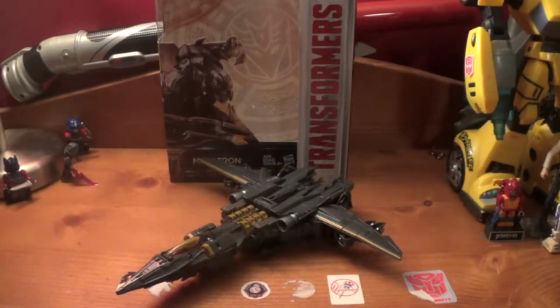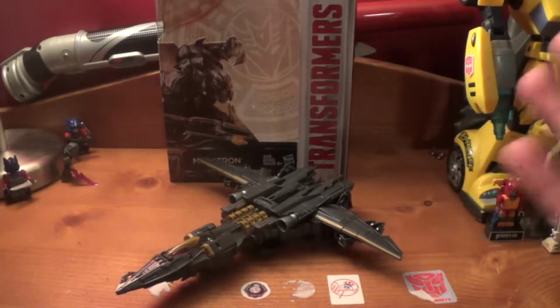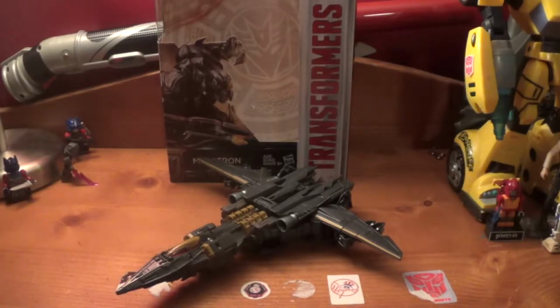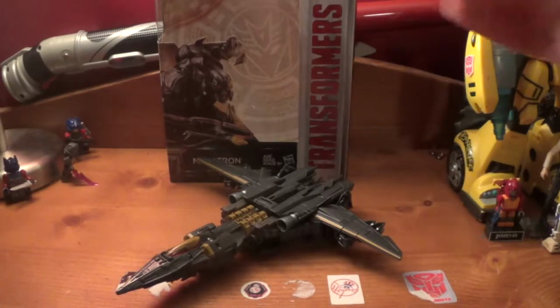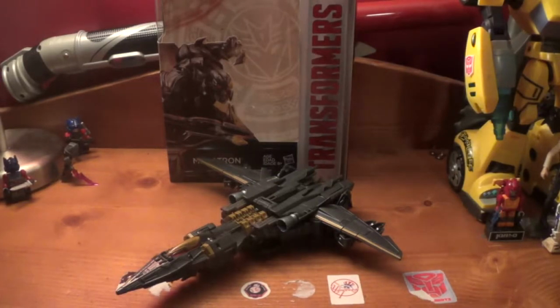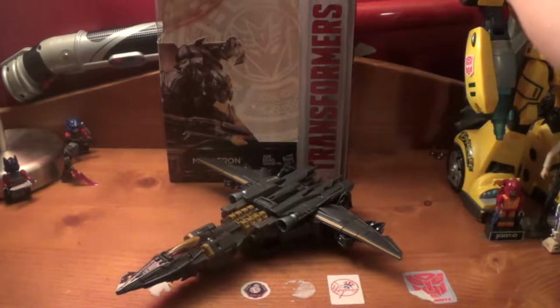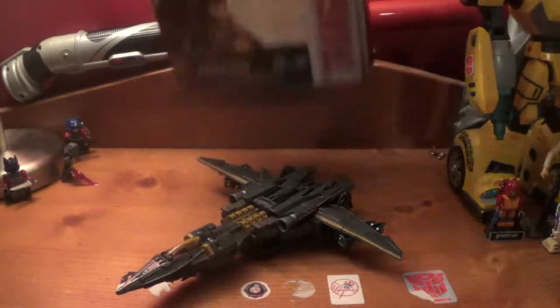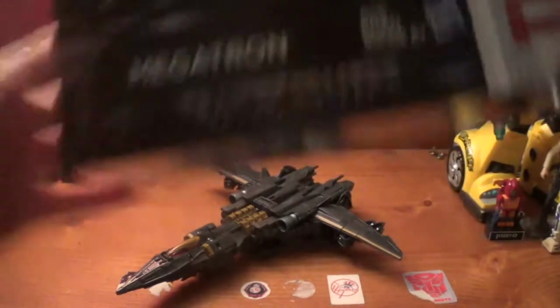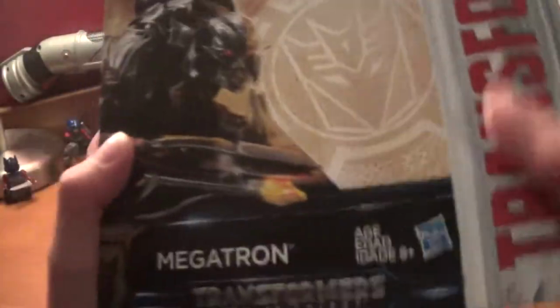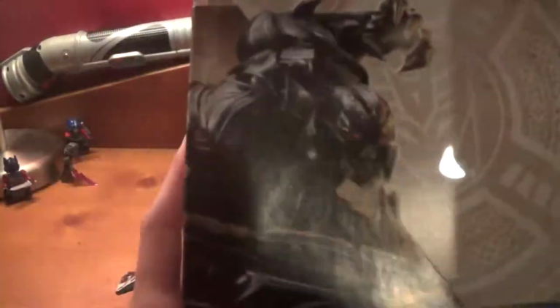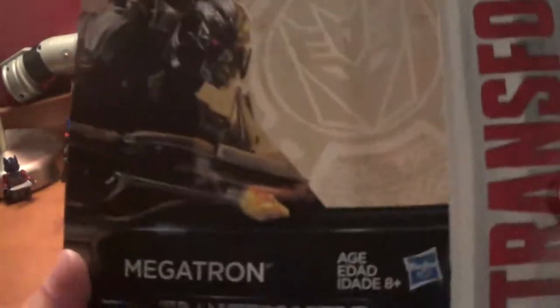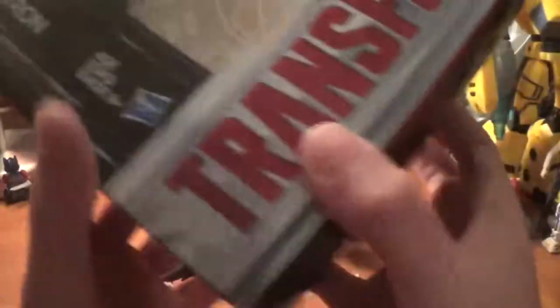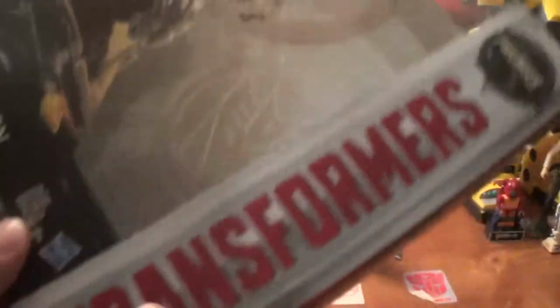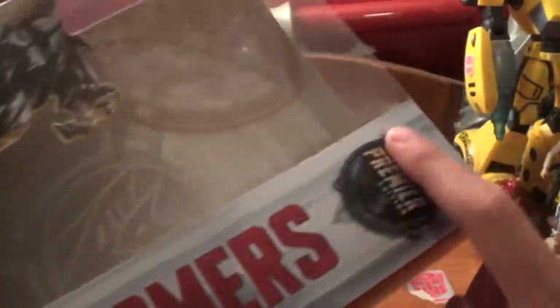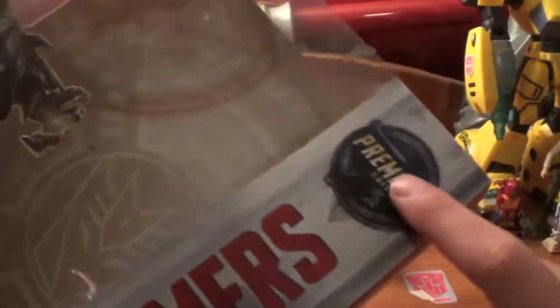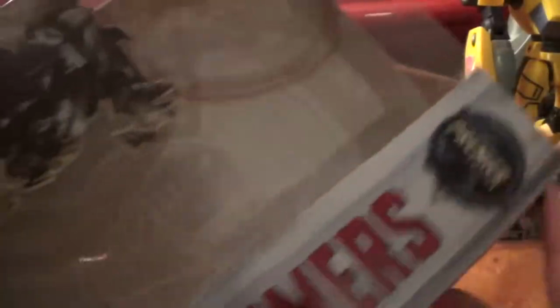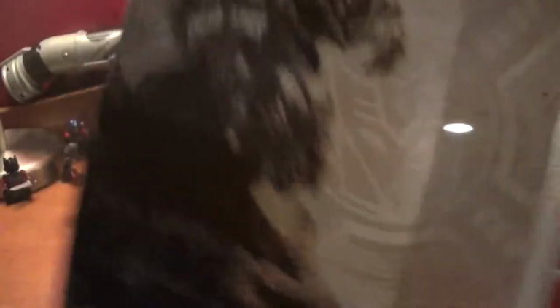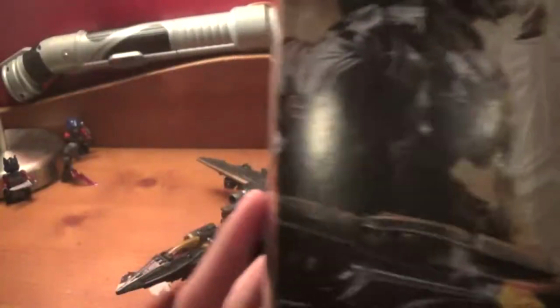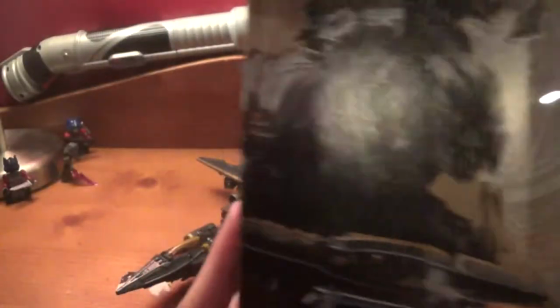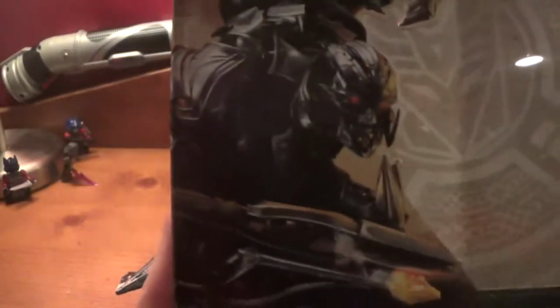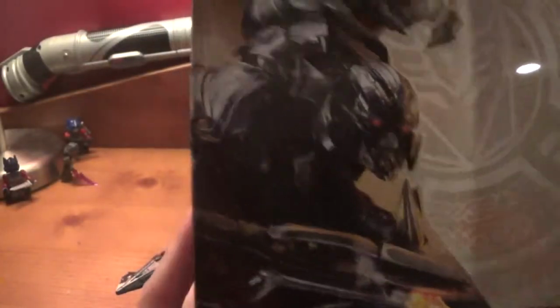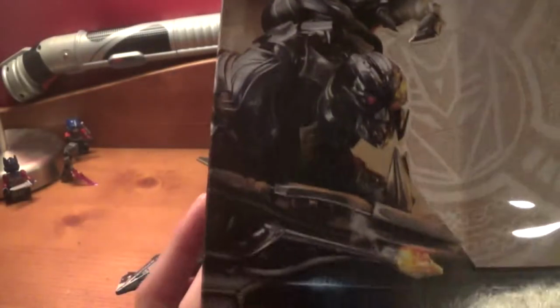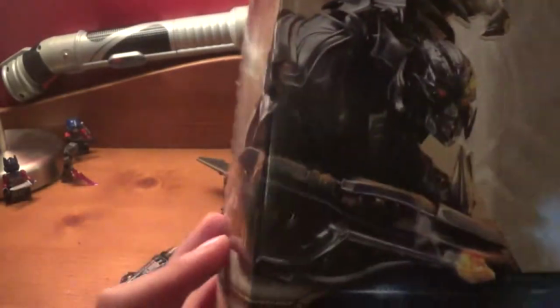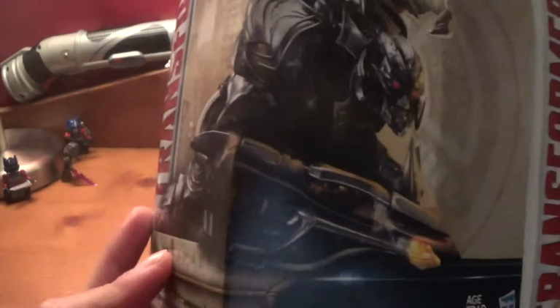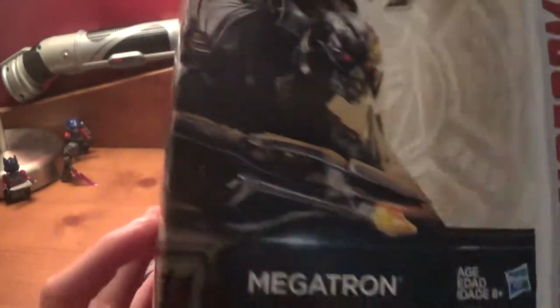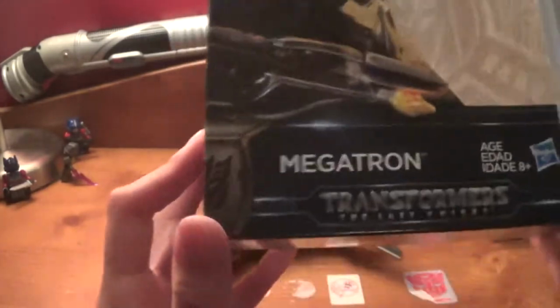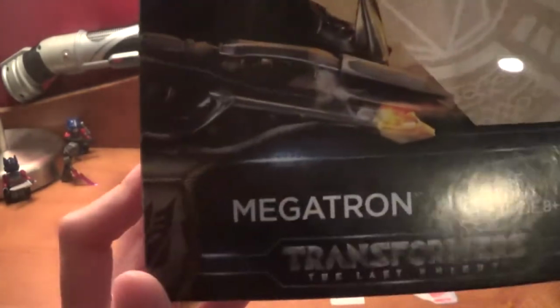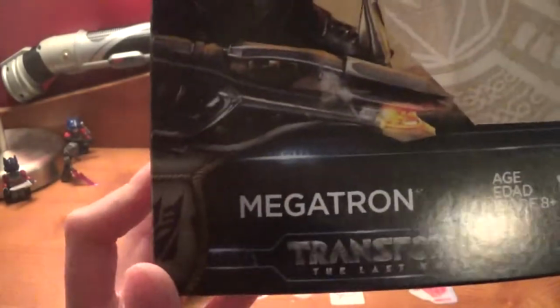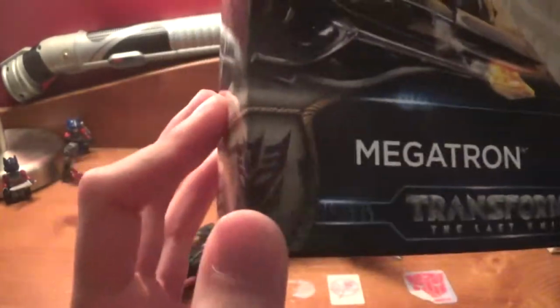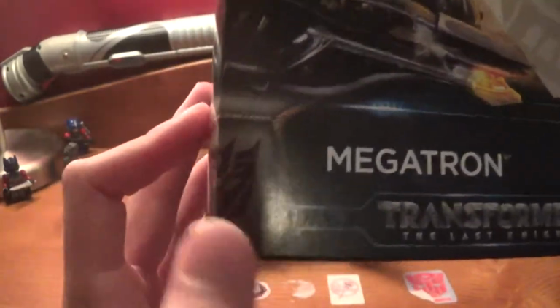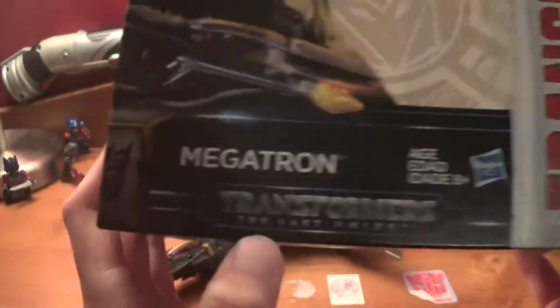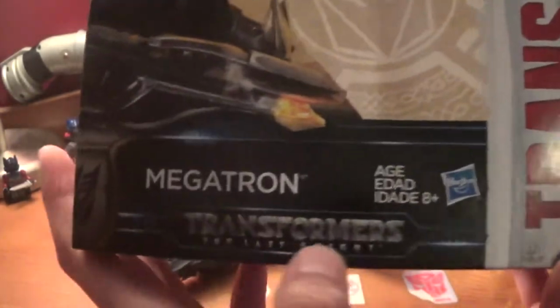So there he is, and first let's take a look at his box. Right here on the front it says Transformers. It is a Premier Edition toy. There you got Megatron in a pretty cool picture. His name is Megatron, with the Decepticon symbol.